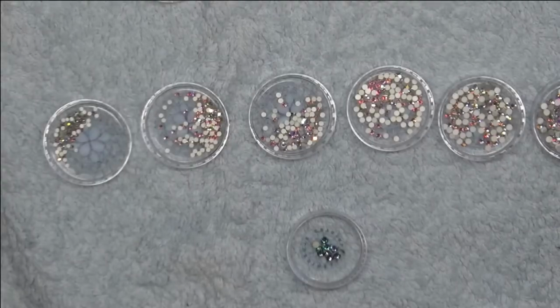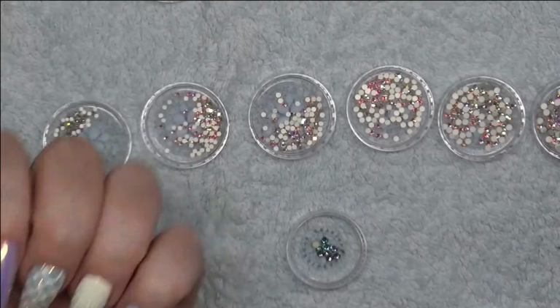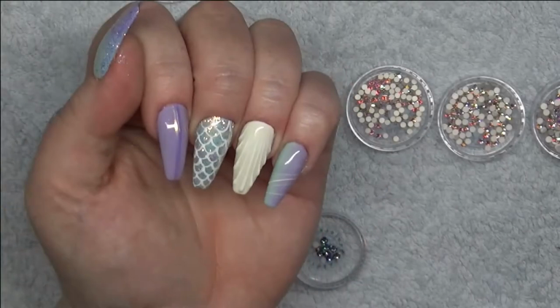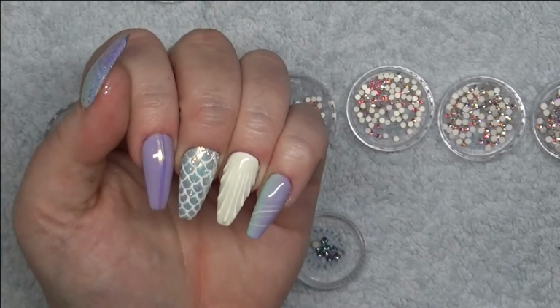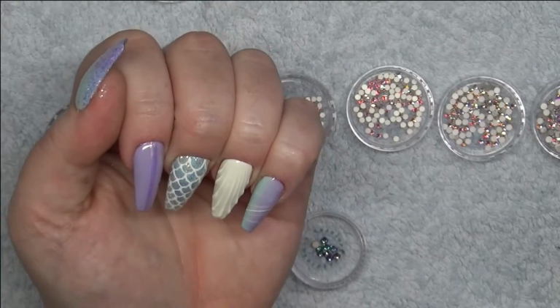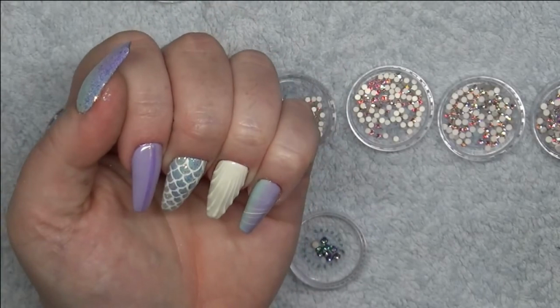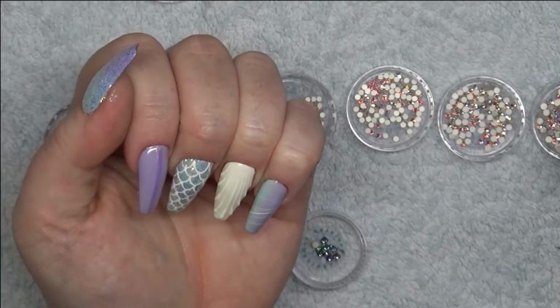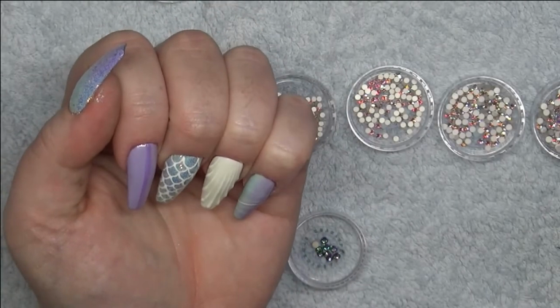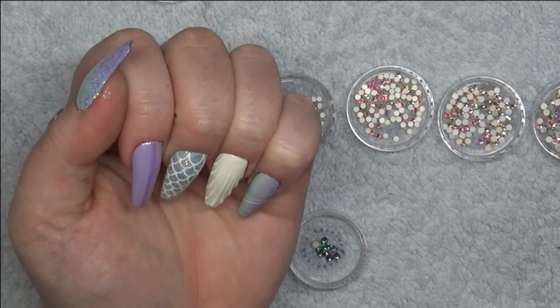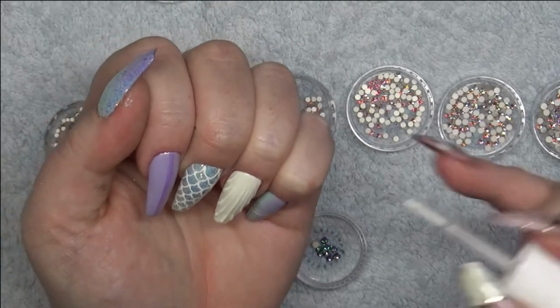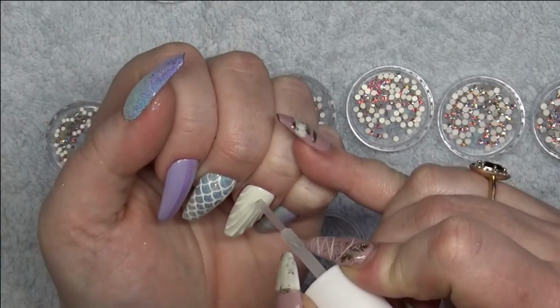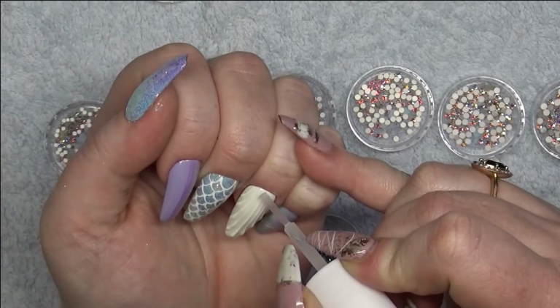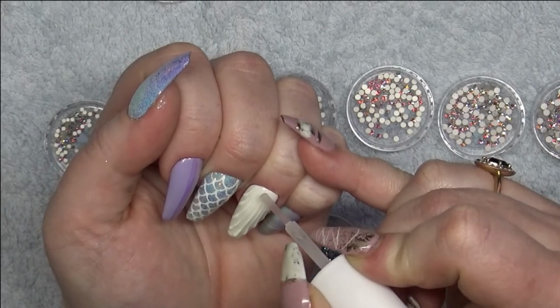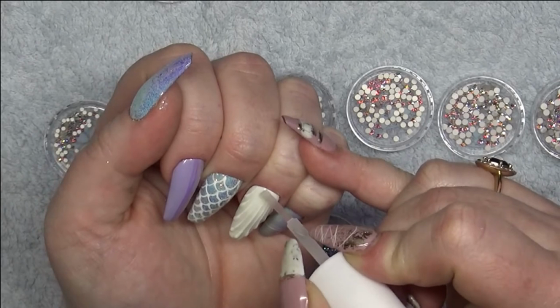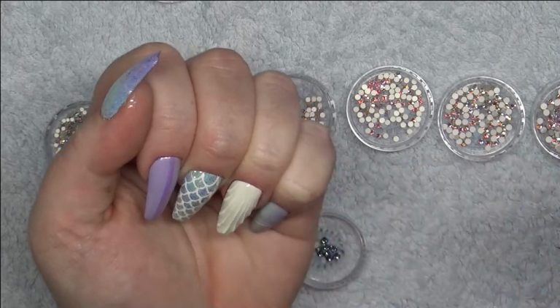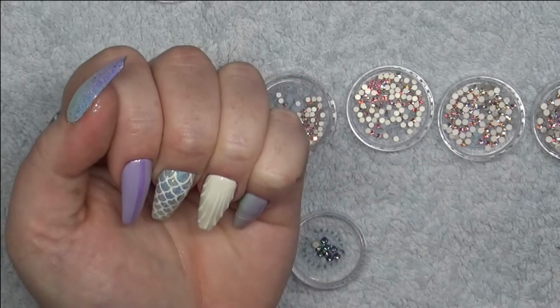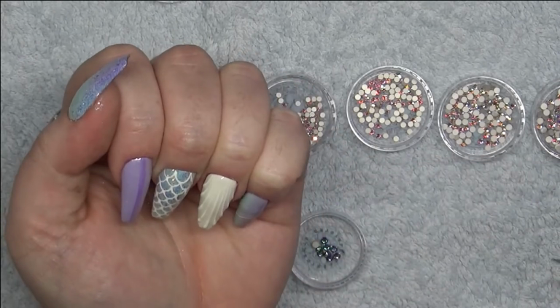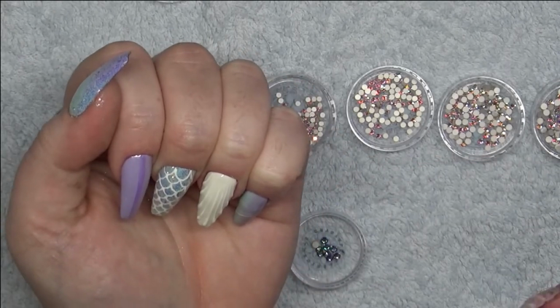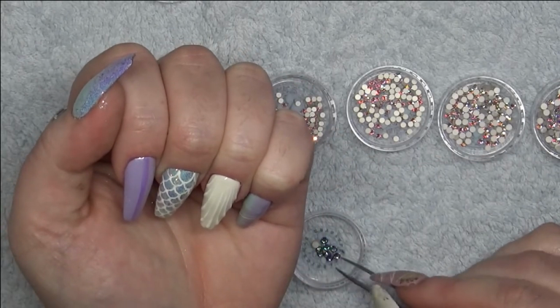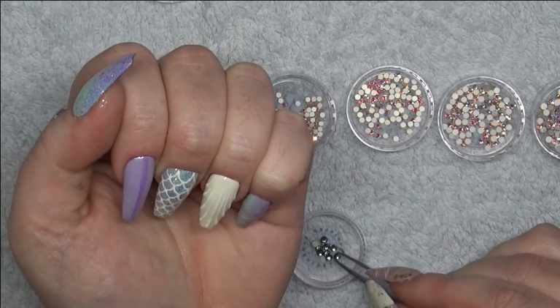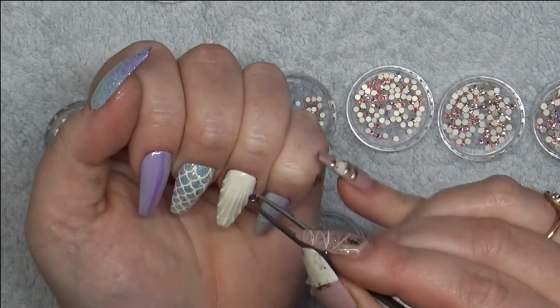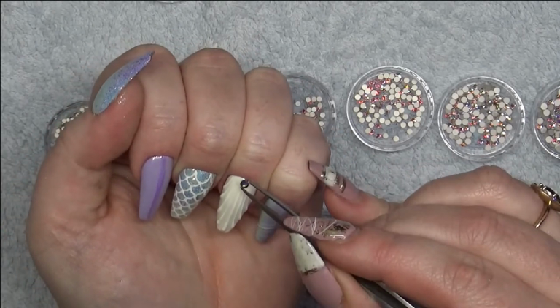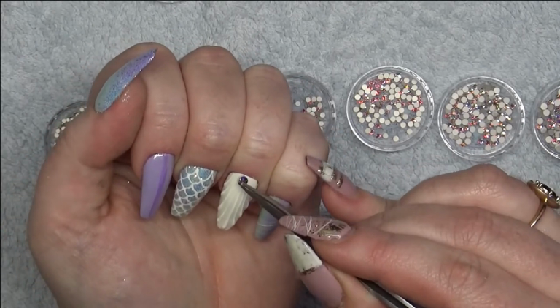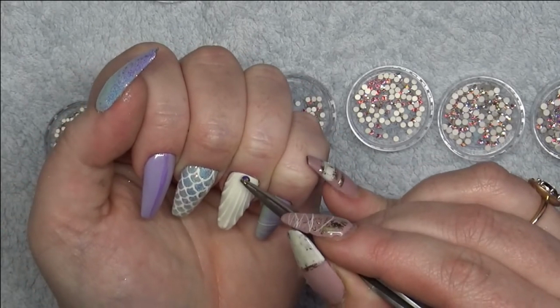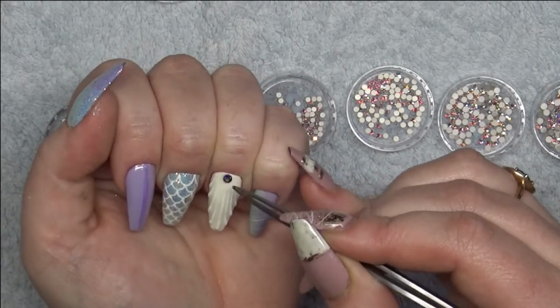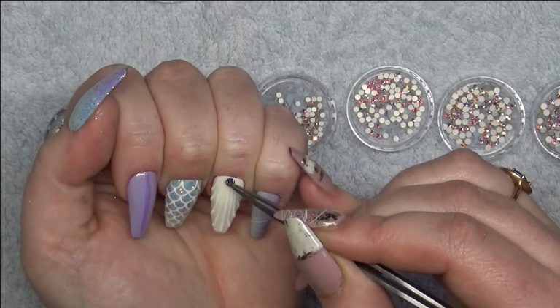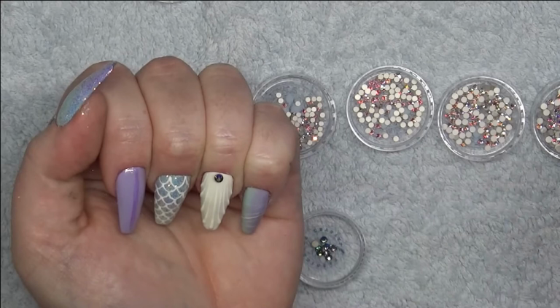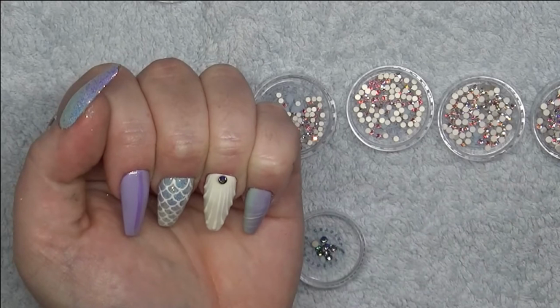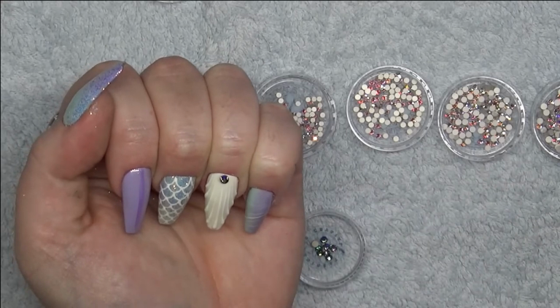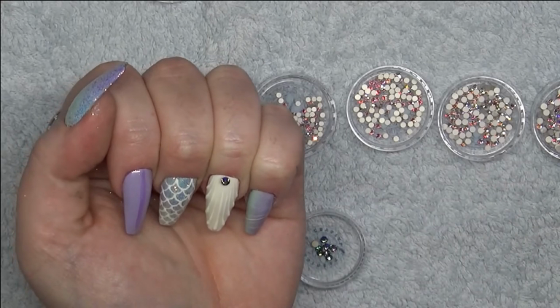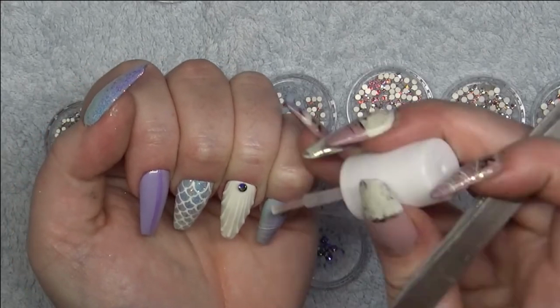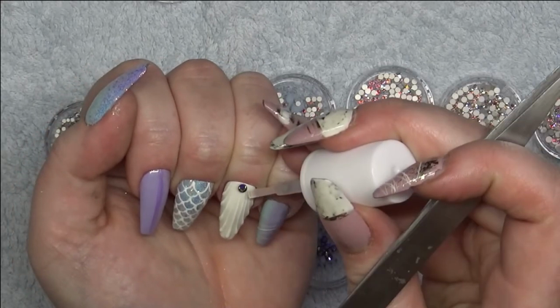I've got Swarovski crystals in Paradise Shine and Crystal AB, and I'm going to be using CJP's gripper glue.